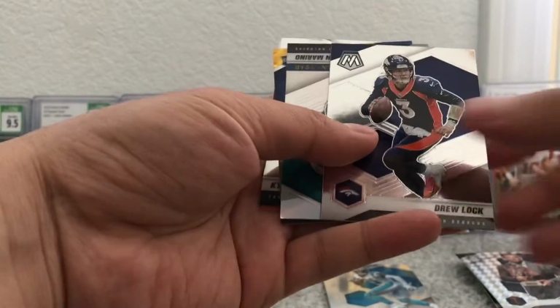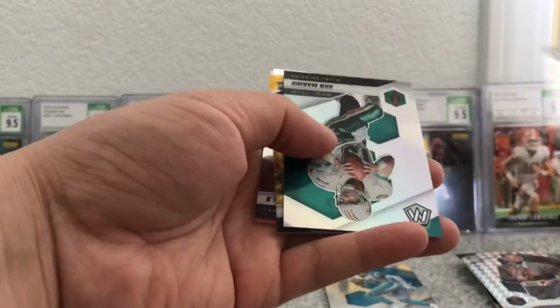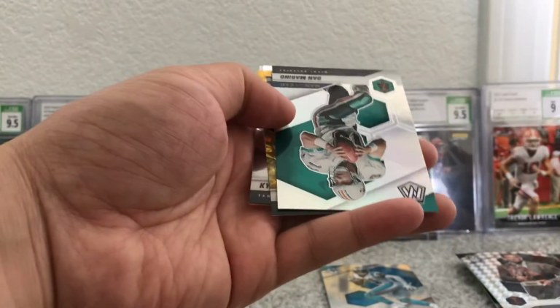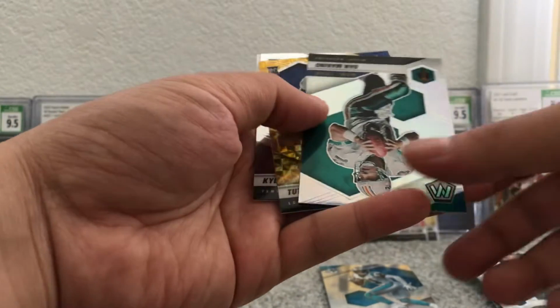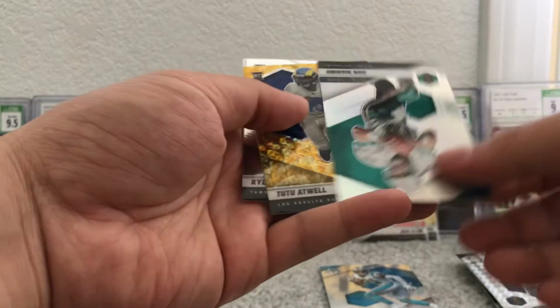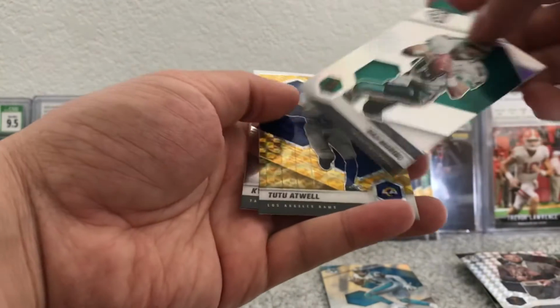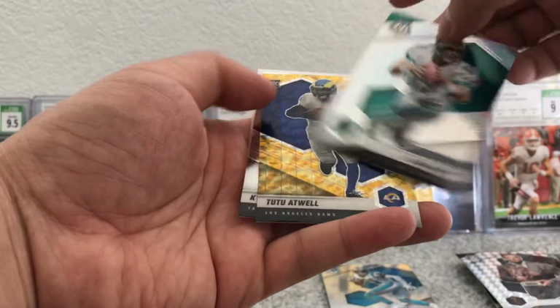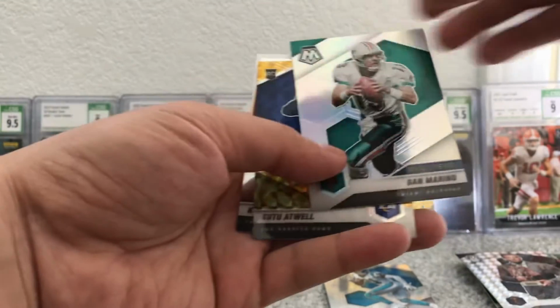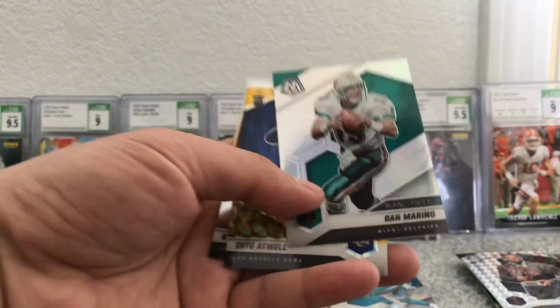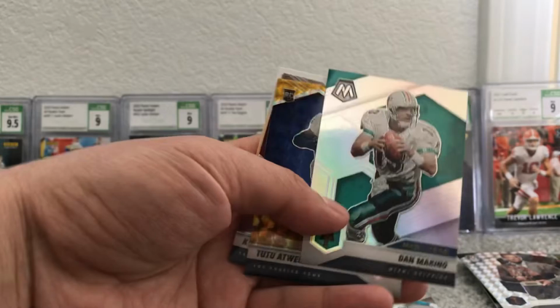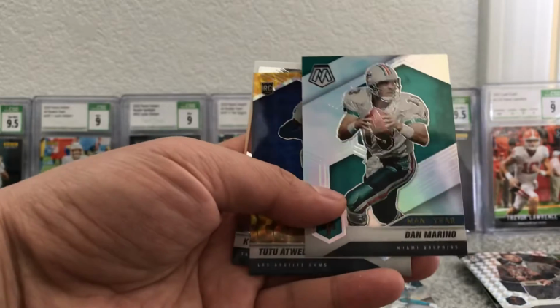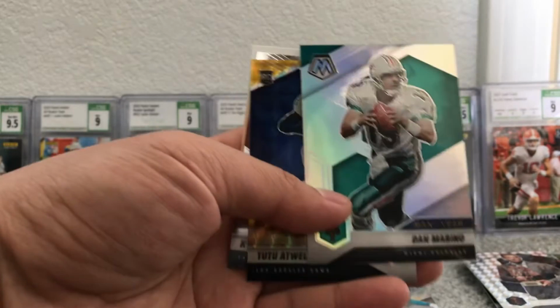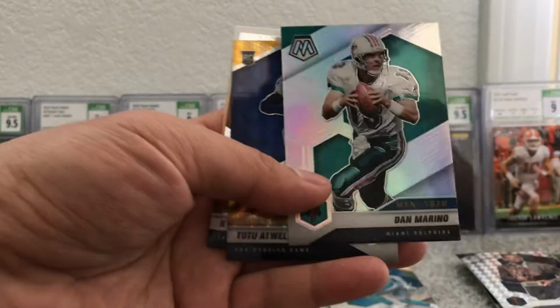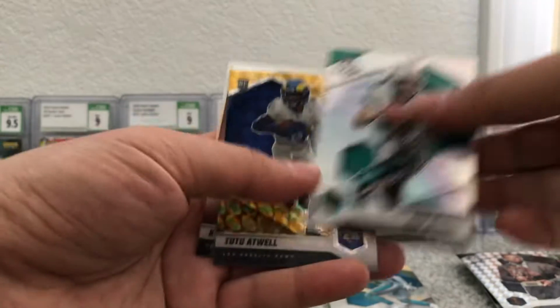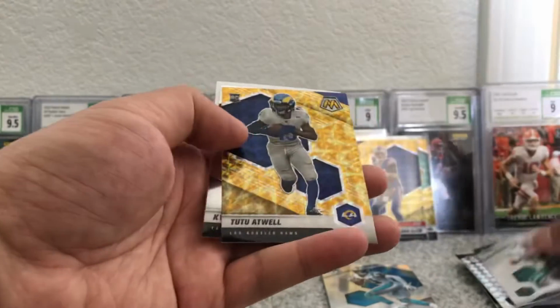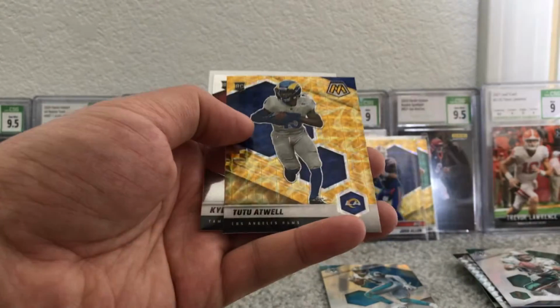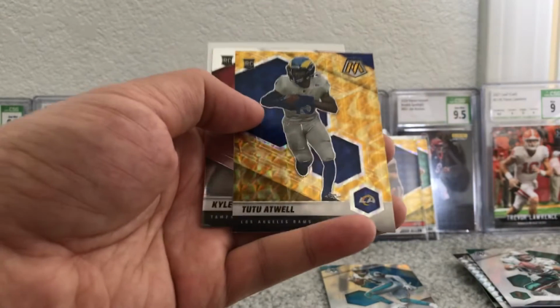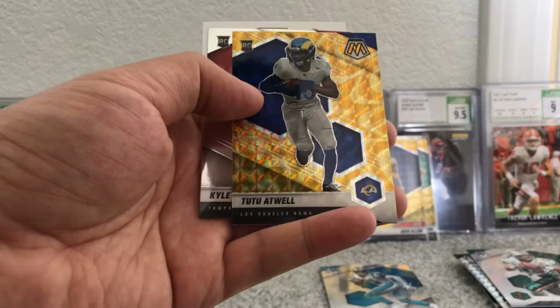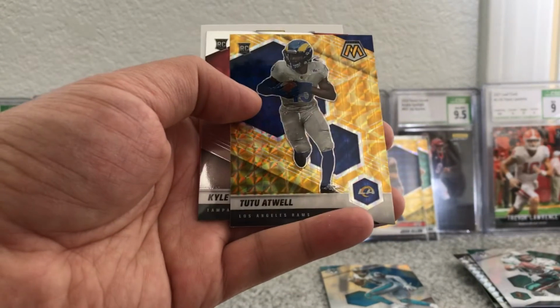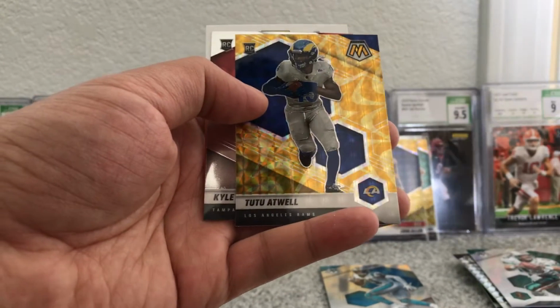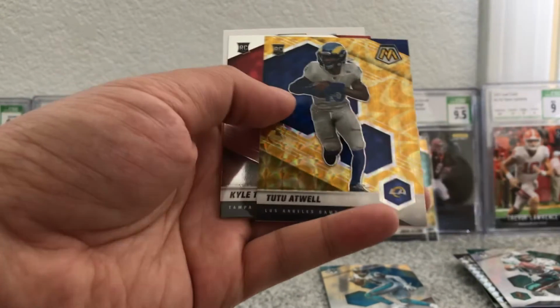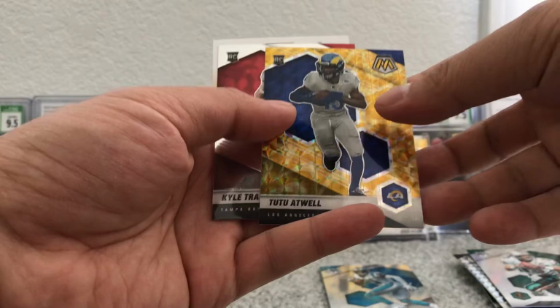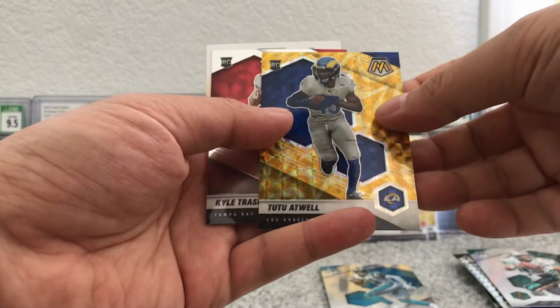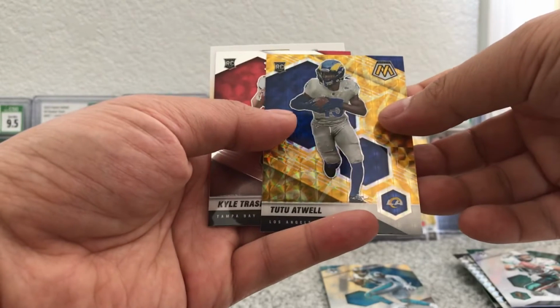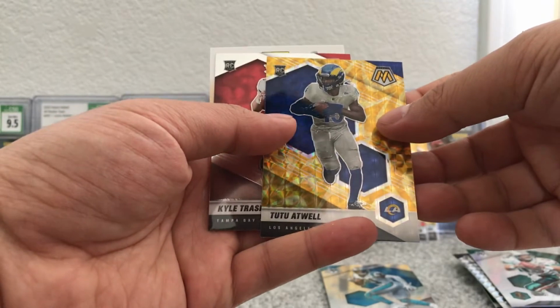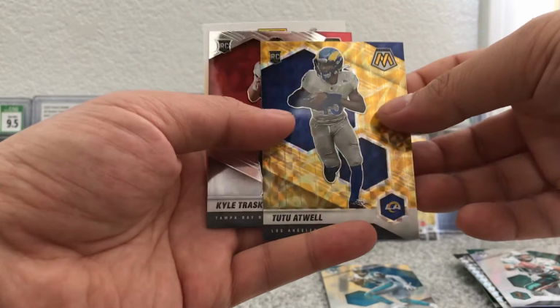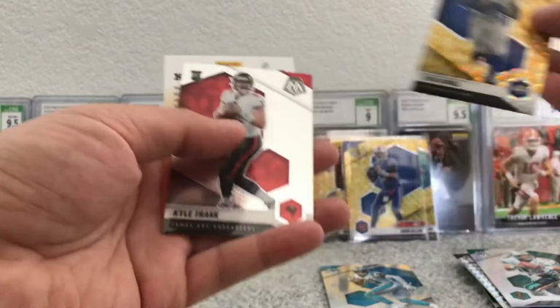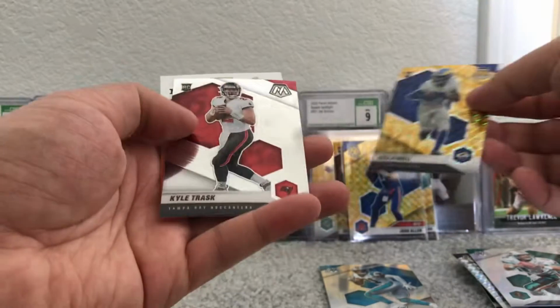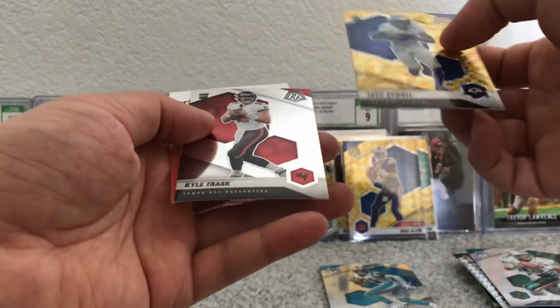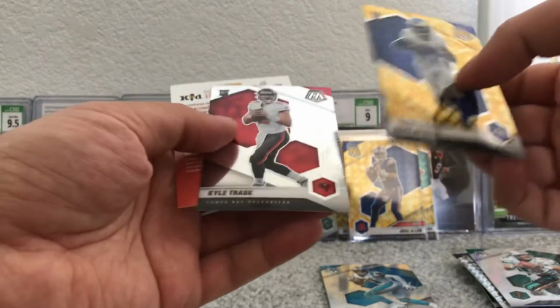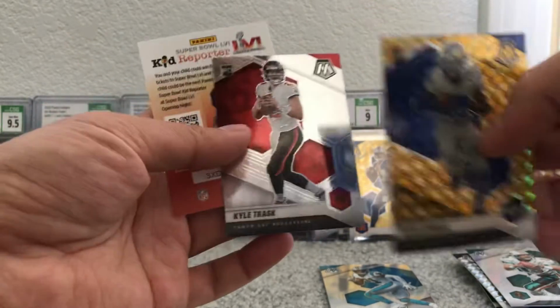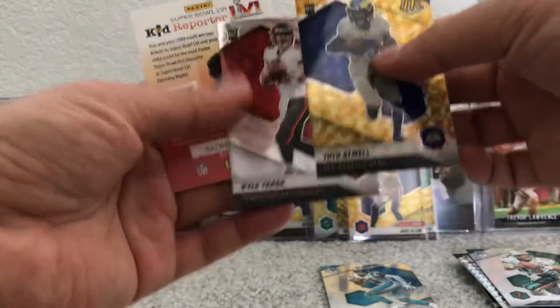Drew Lock, Dan Marino silver, and Tutu Atwell gold mosaic. Kyle Trask rookie.